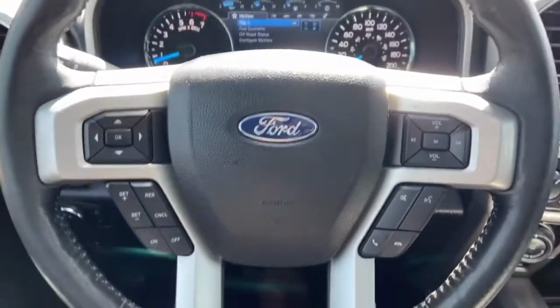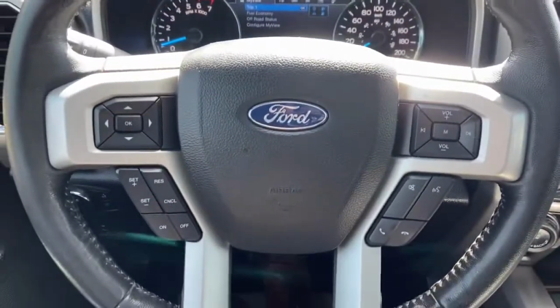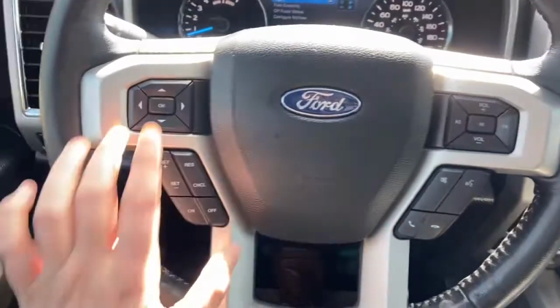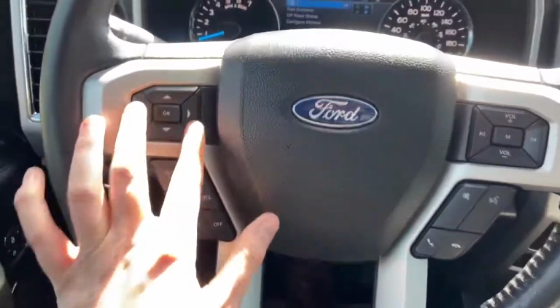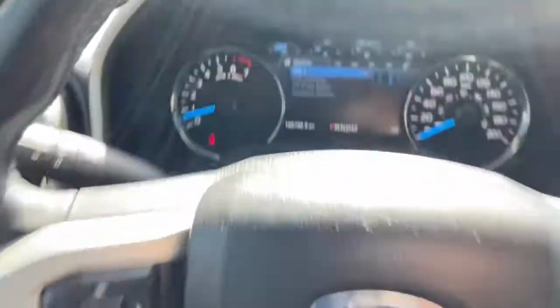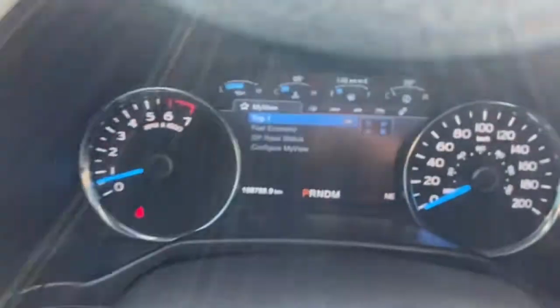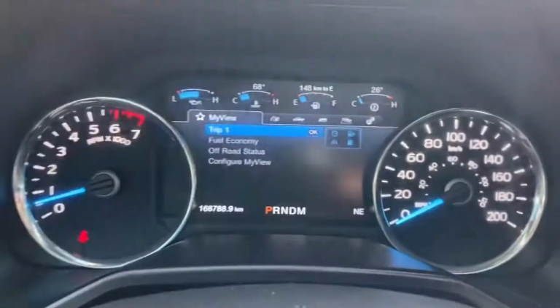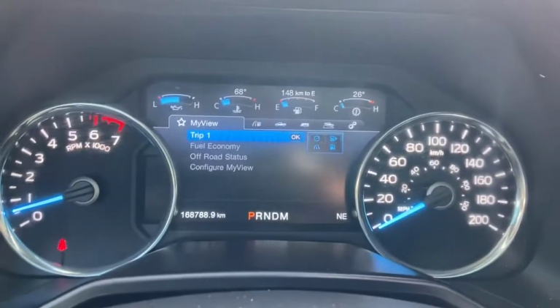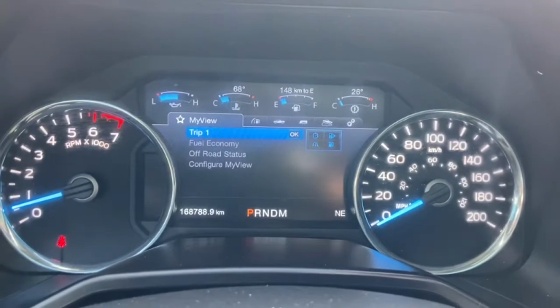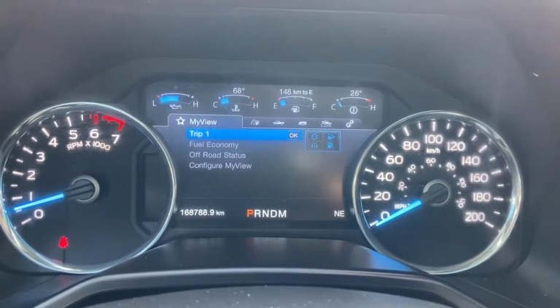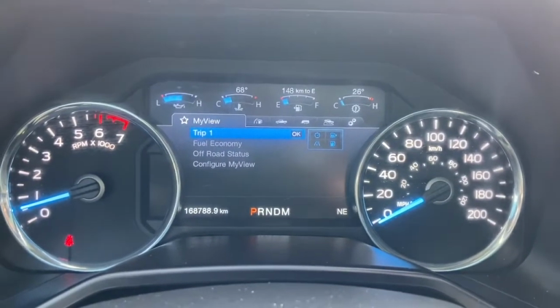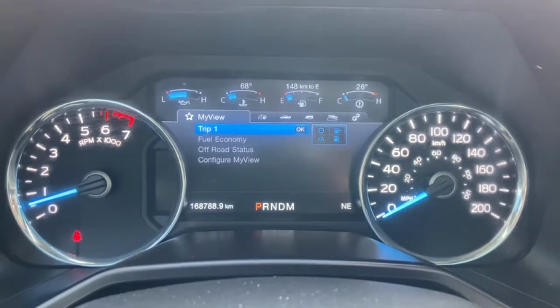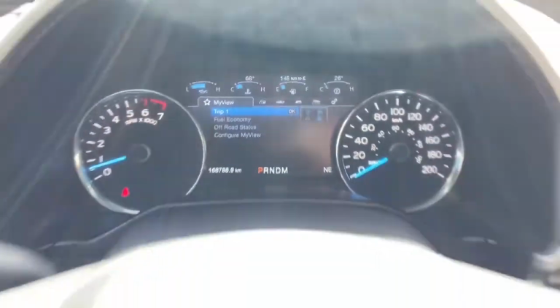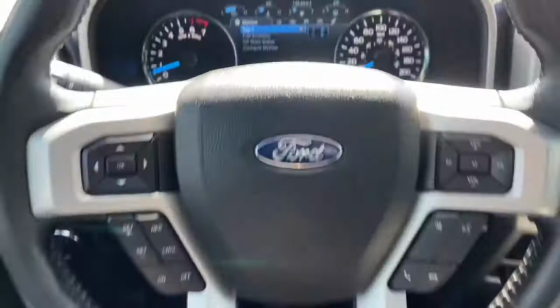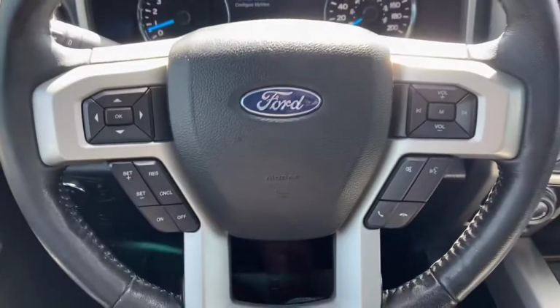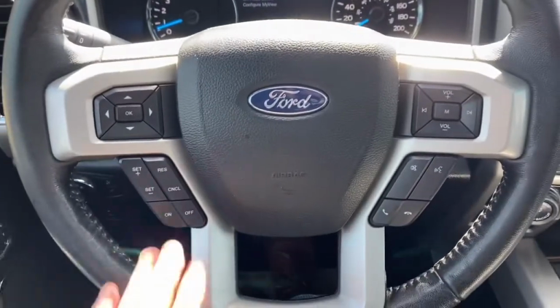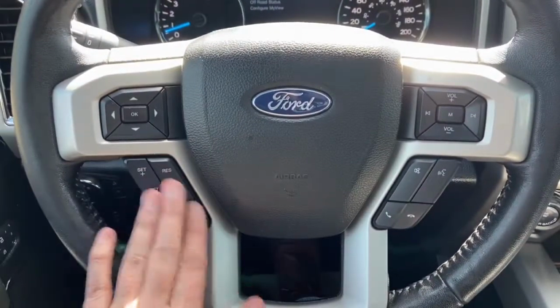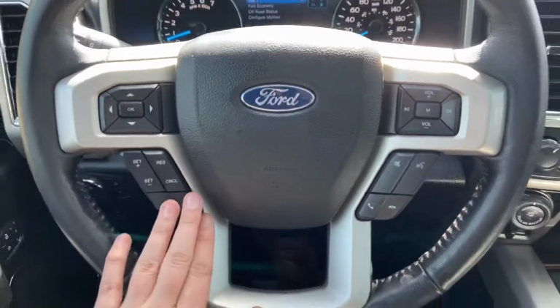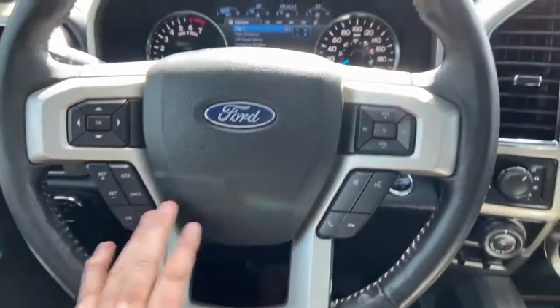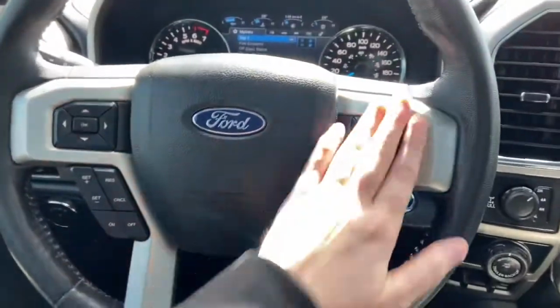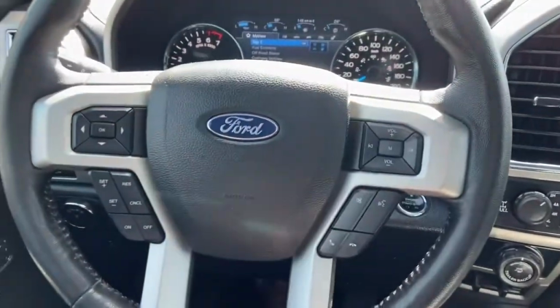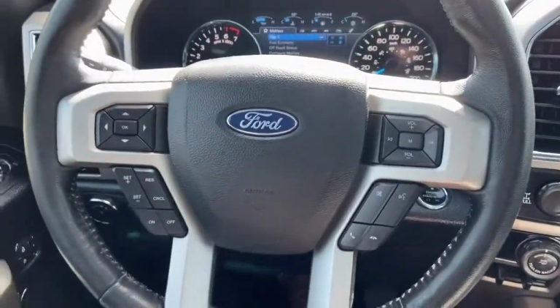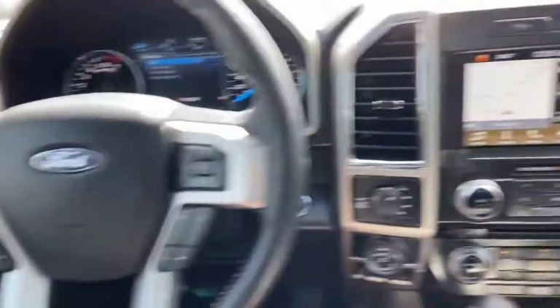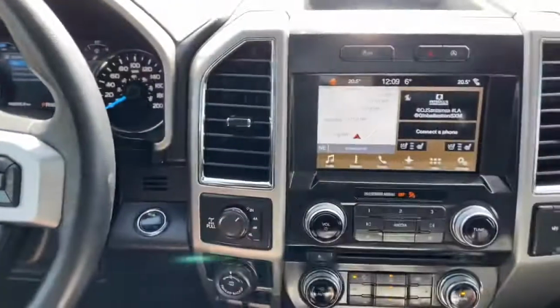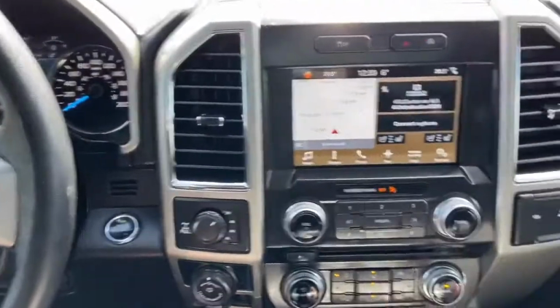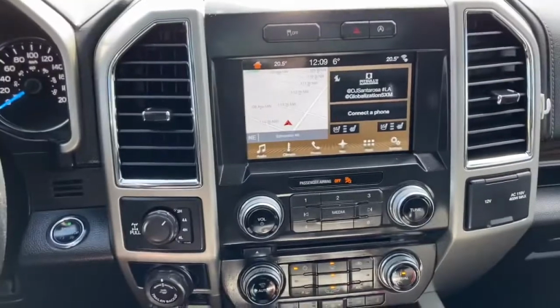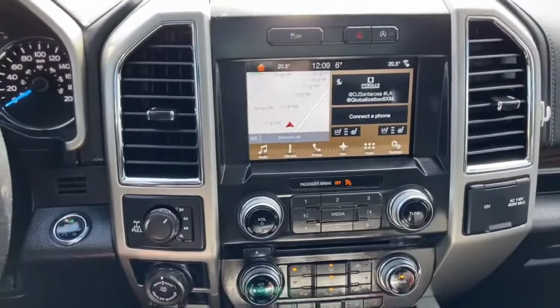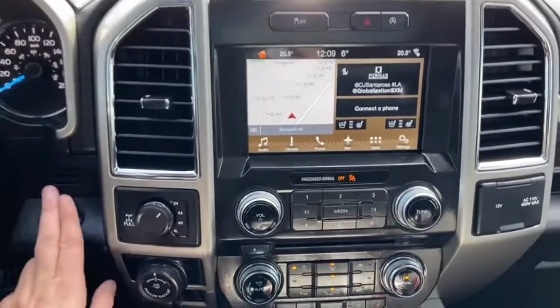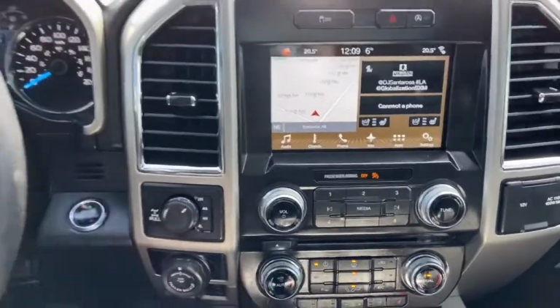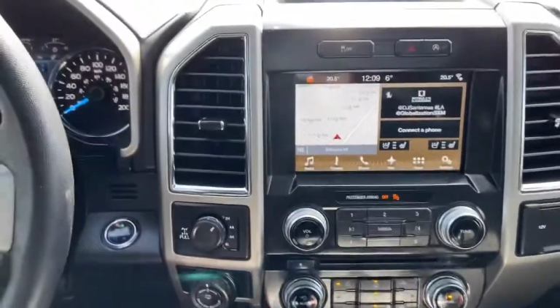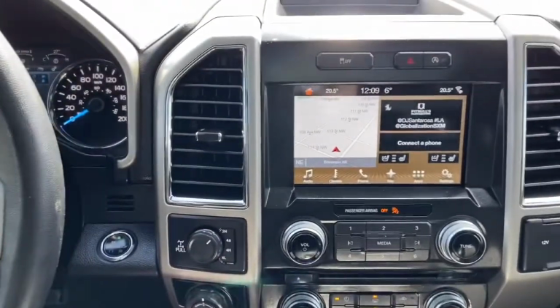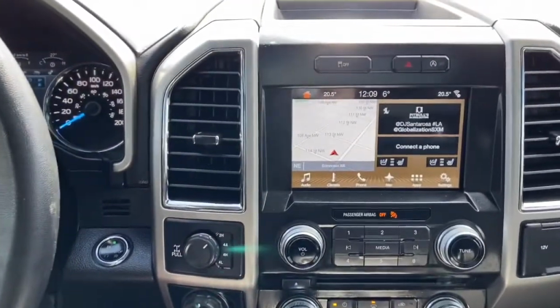On the steering wheel, arrows on the left-hand side take you through your information panel where you can see we have about 168,000 kilometers. Just below is your cruise control settings with audio and hands-free over on the right.